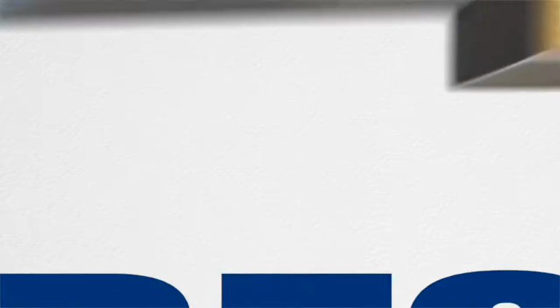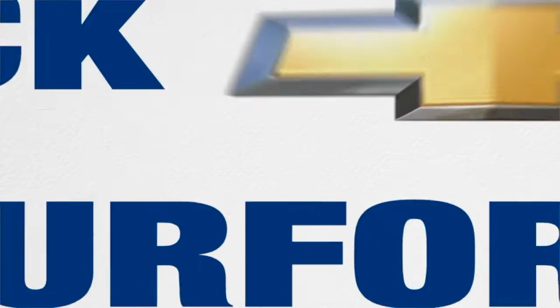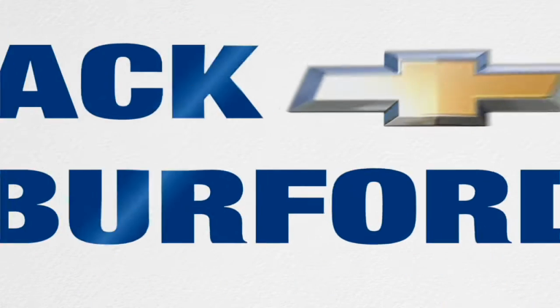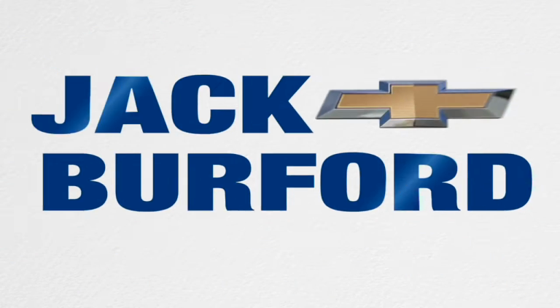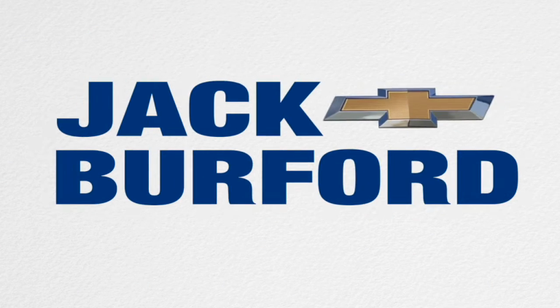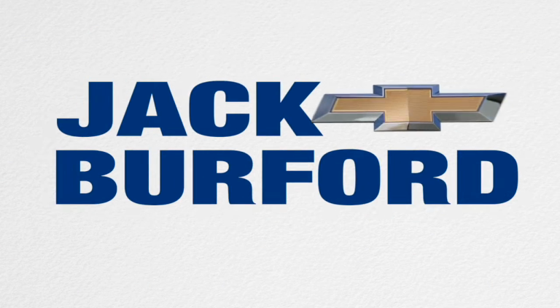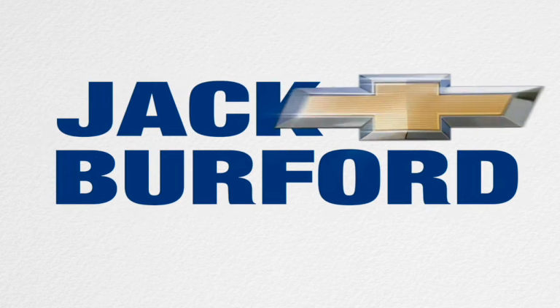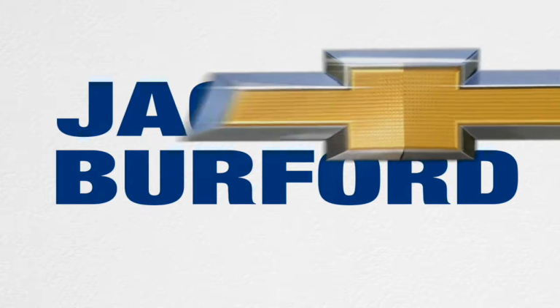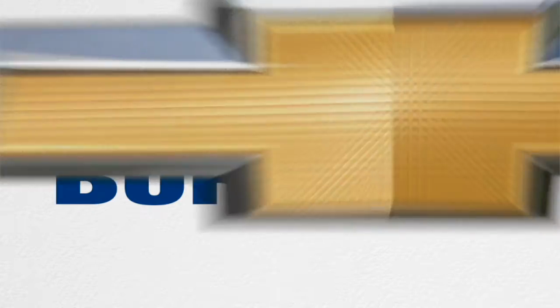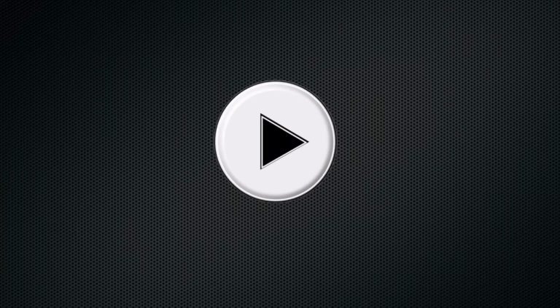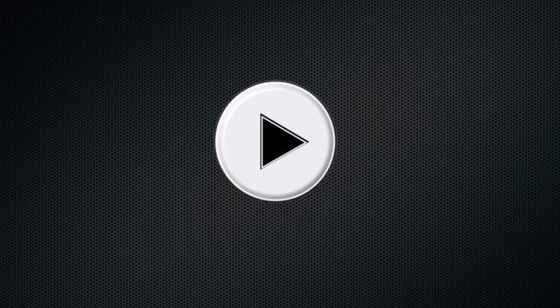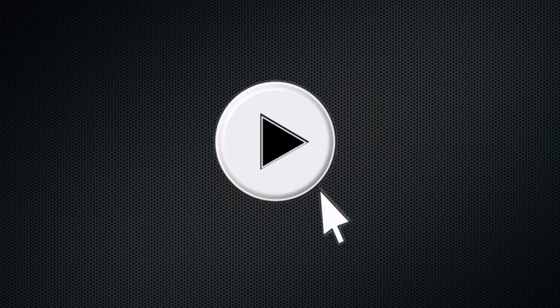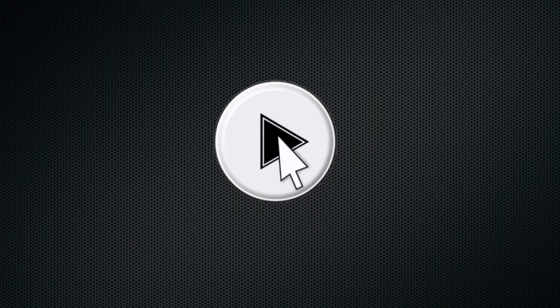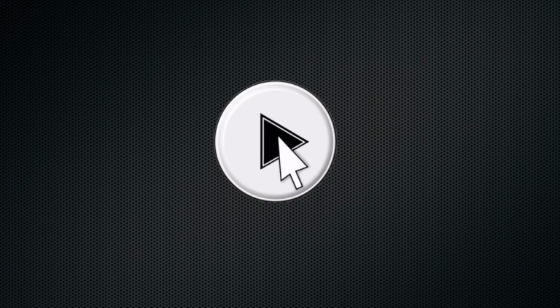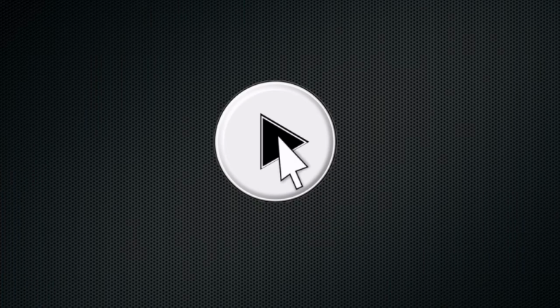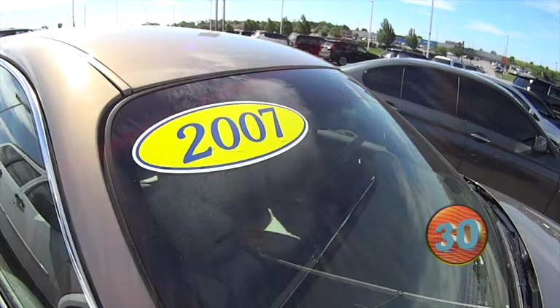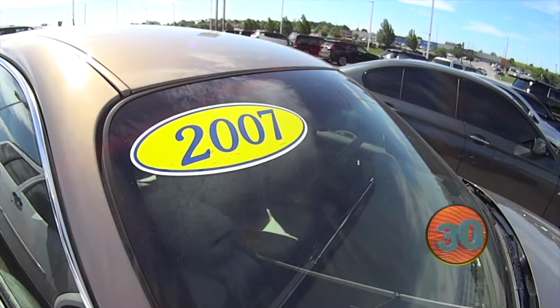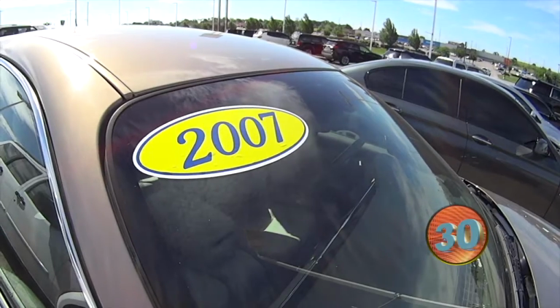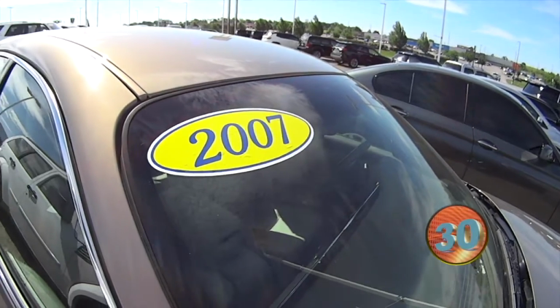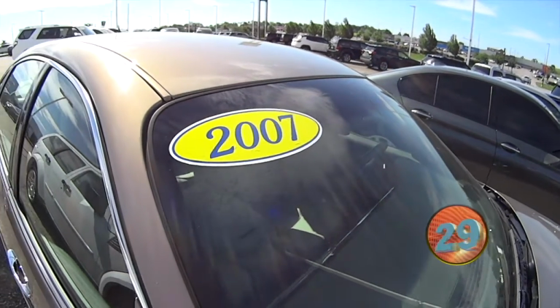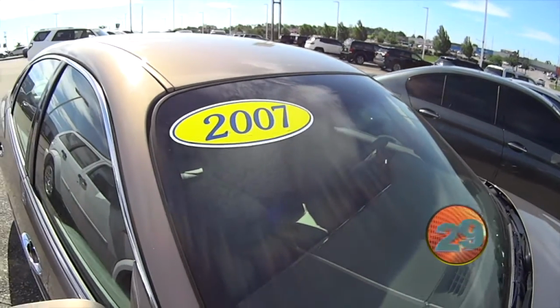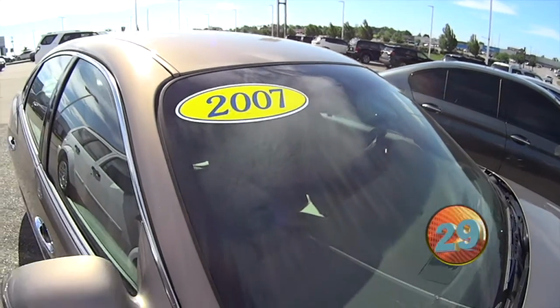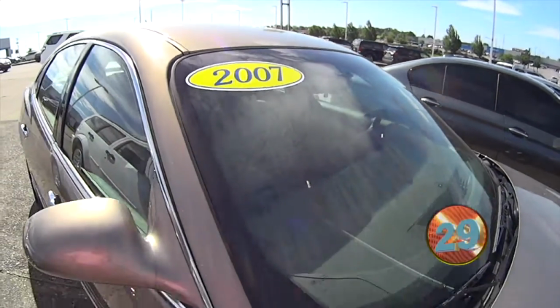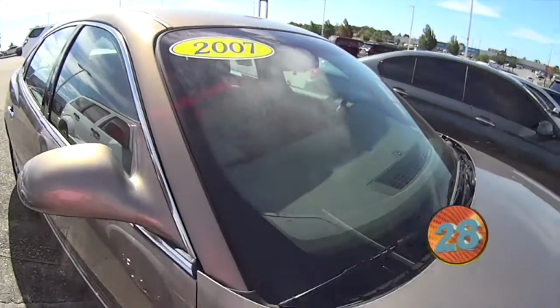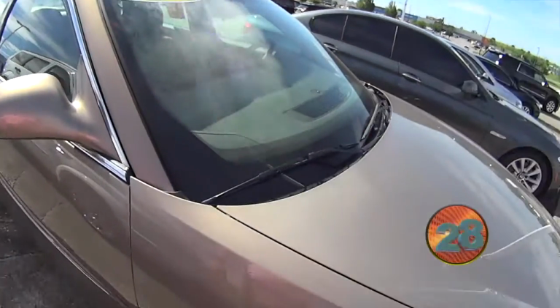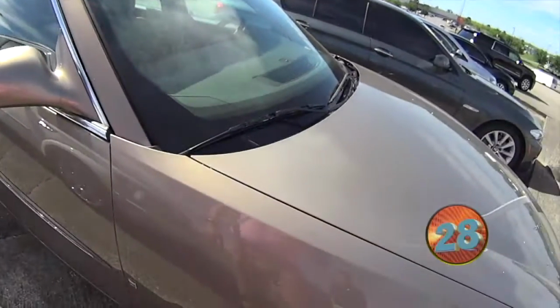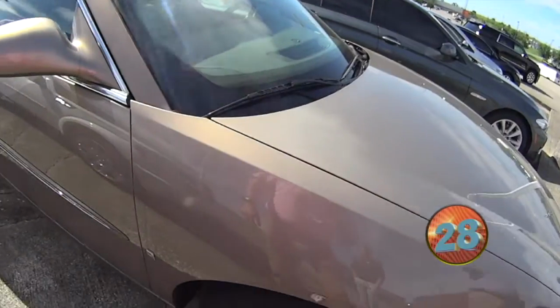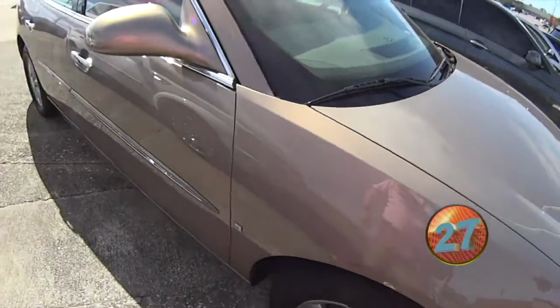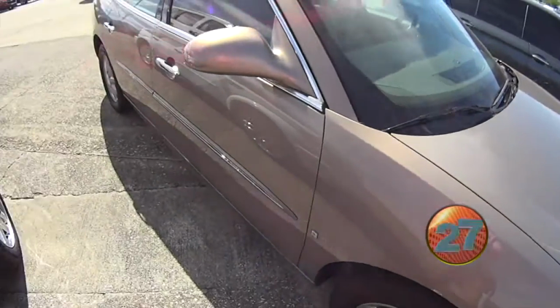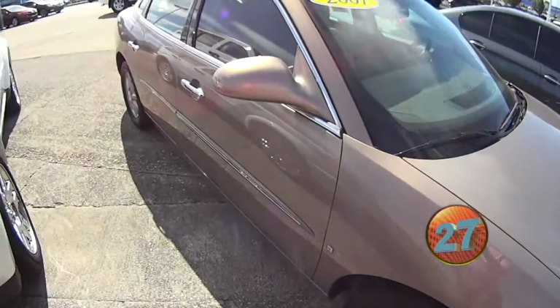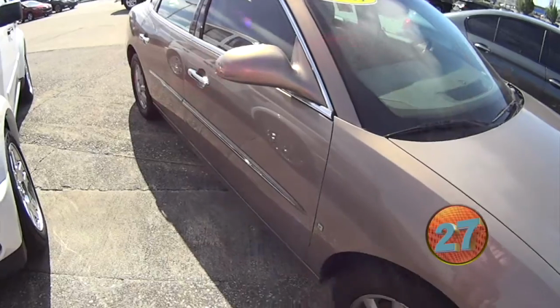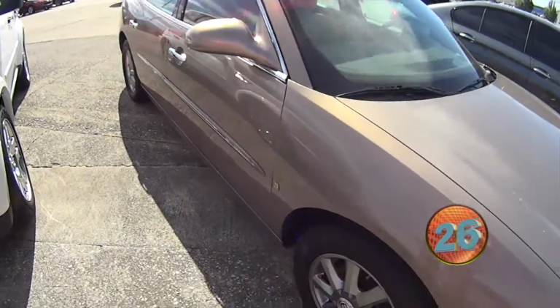Welcome to the Jack Burford Chevy 30-second walk-around. Hey everybody, it's JJ with Jack Burford Chevrolet. I'm going to talk to you about this 2007 Buick LaCrosse.